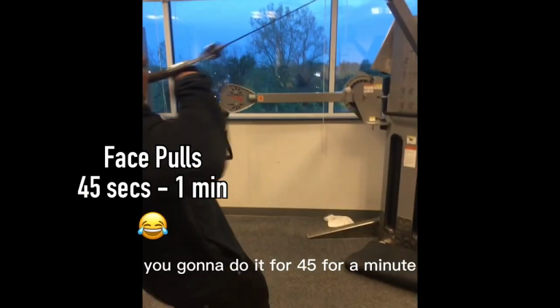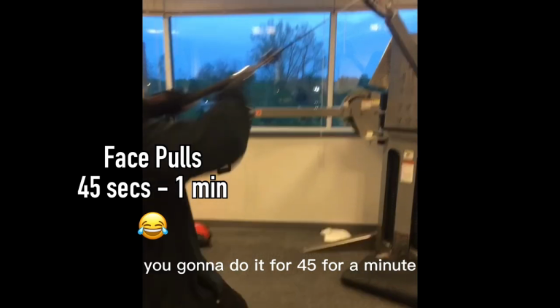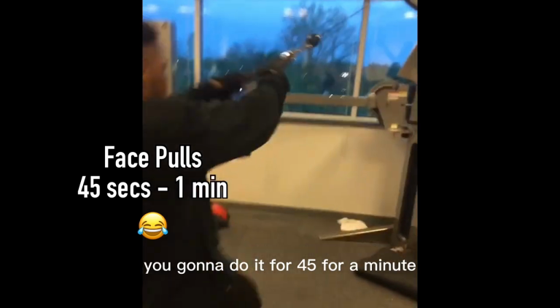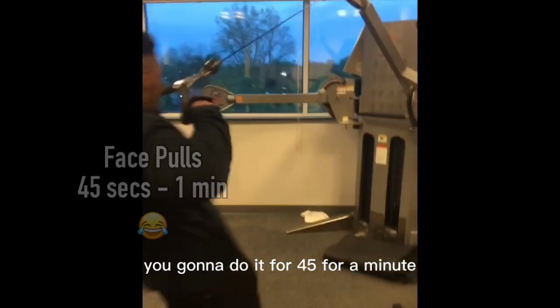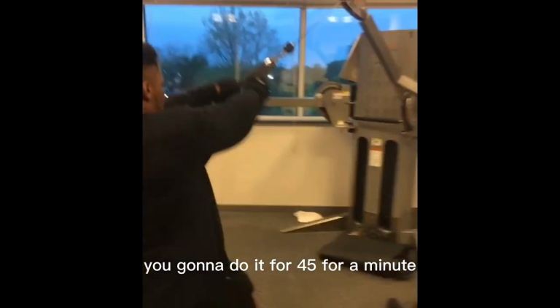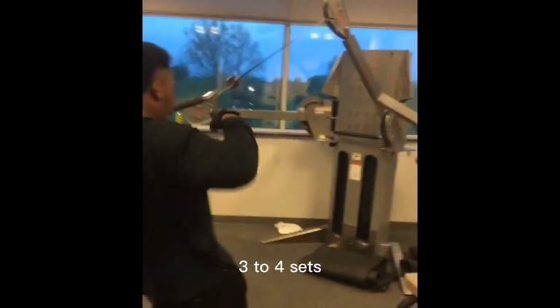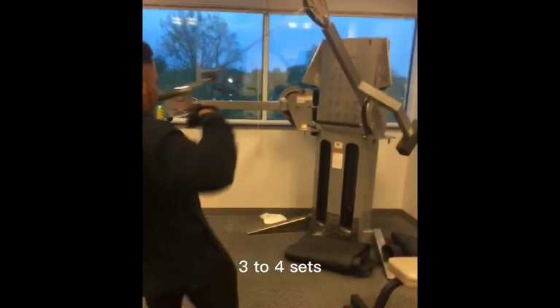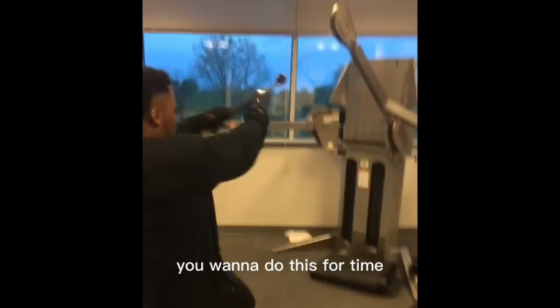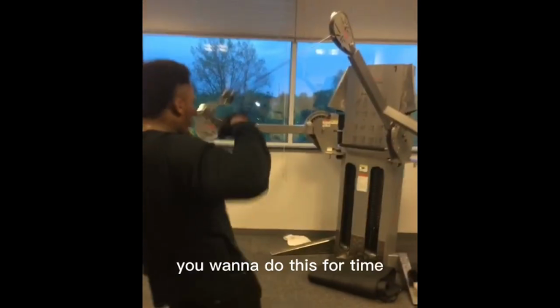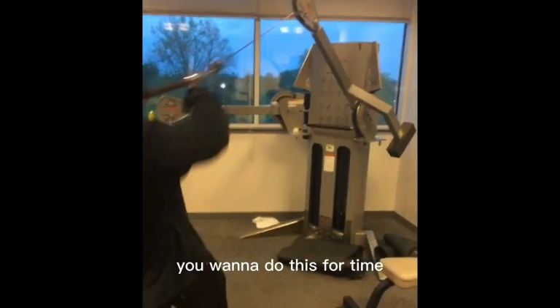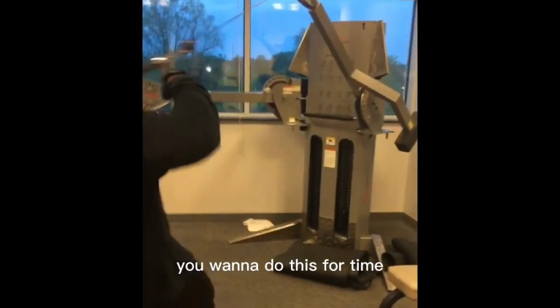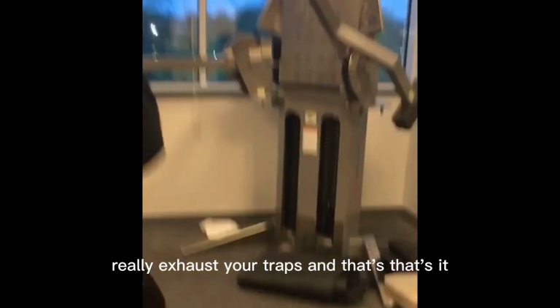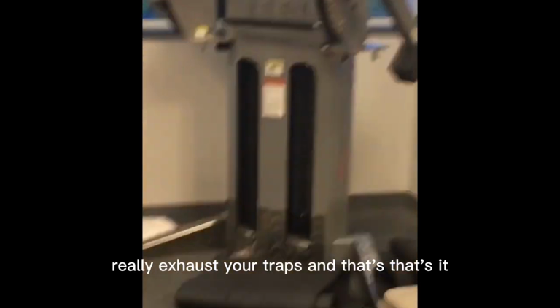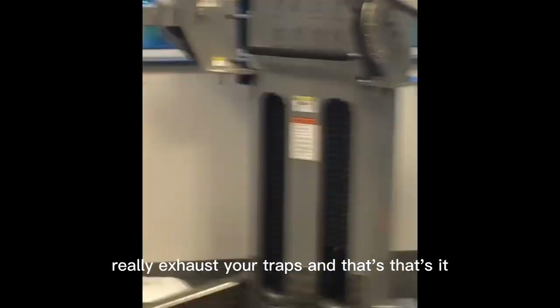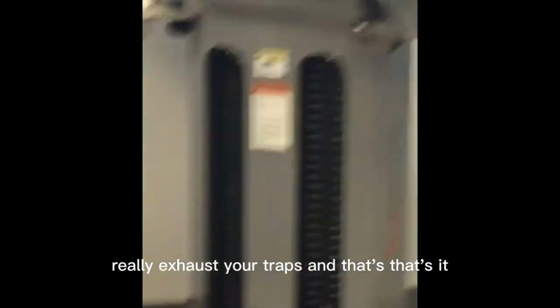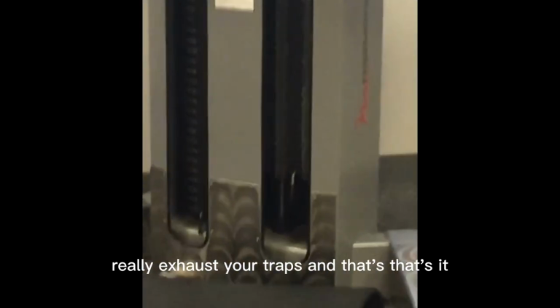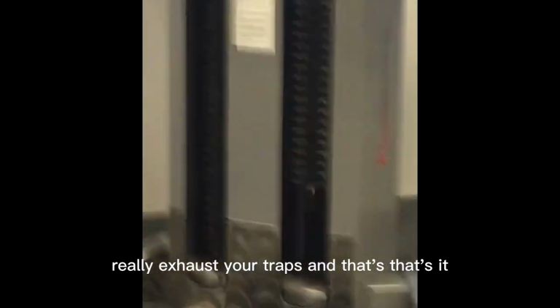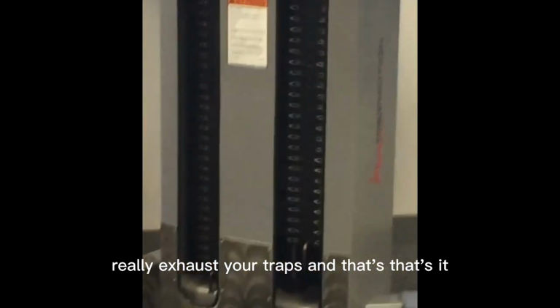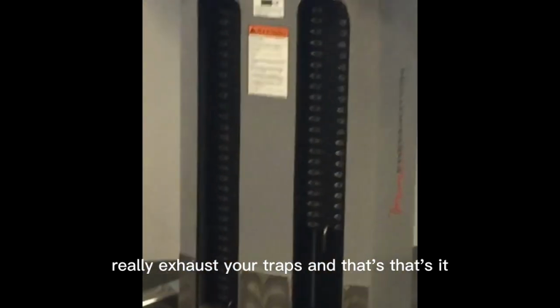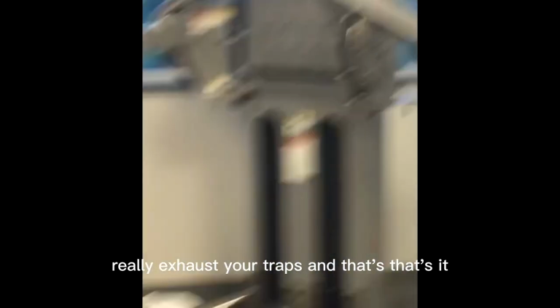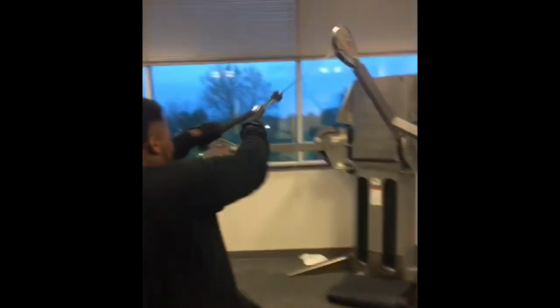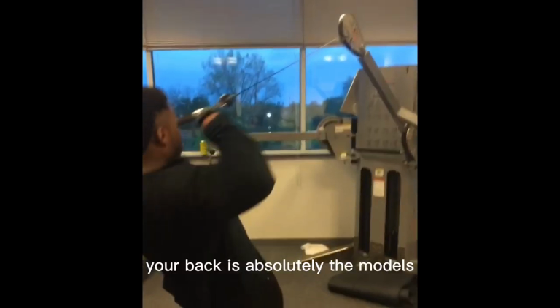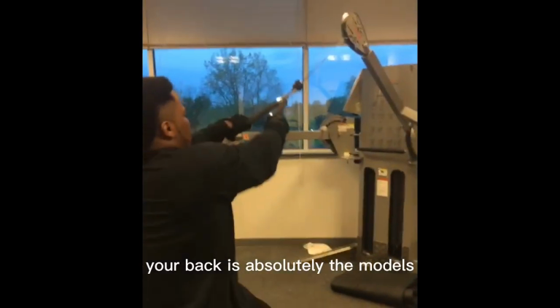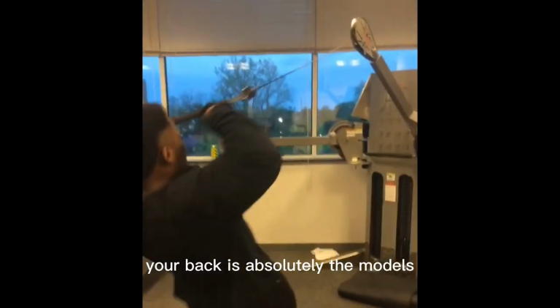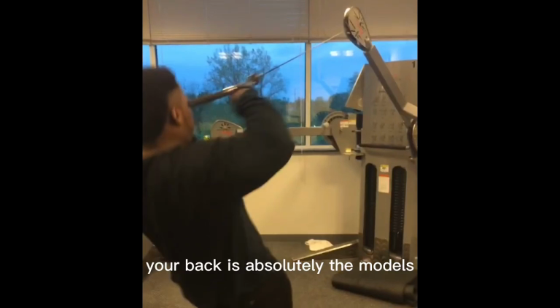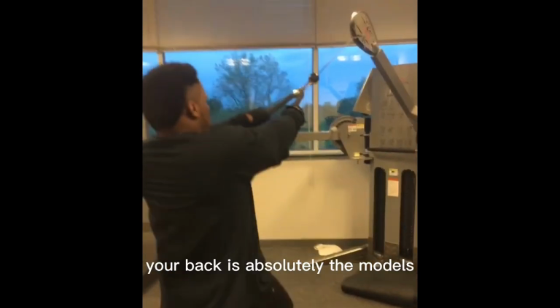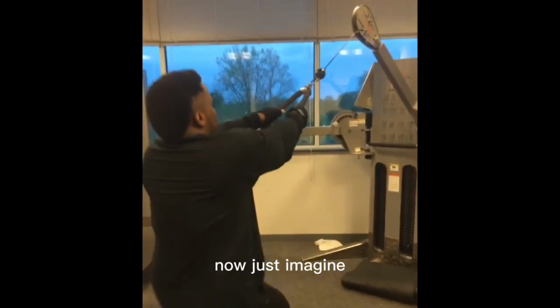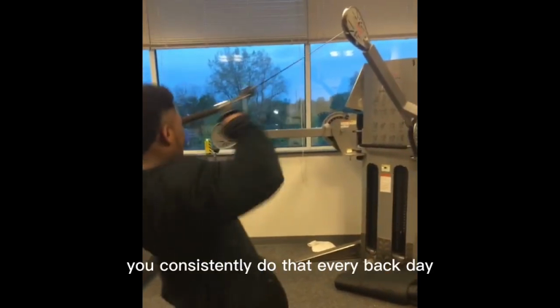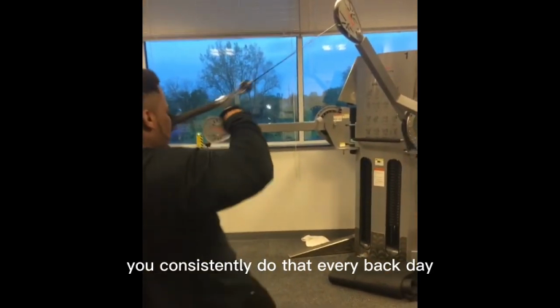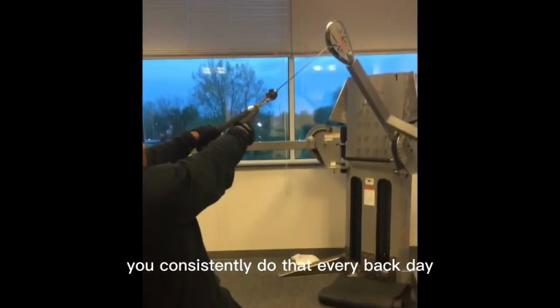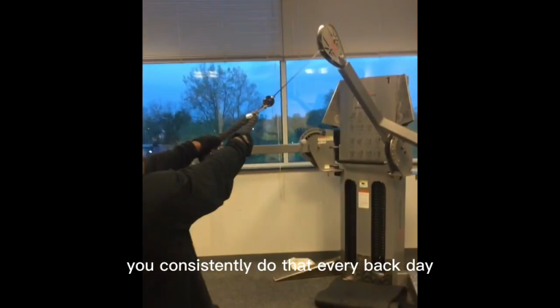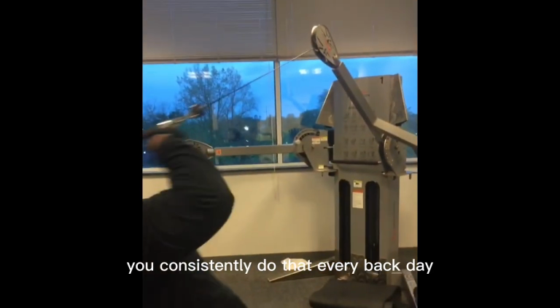Finish off with face pulls — you're going to do it for 45 seconds to a minute, three to four sets. You want to do this for time, really exhaust your traps. And that's it — your back is absolutely demolished.